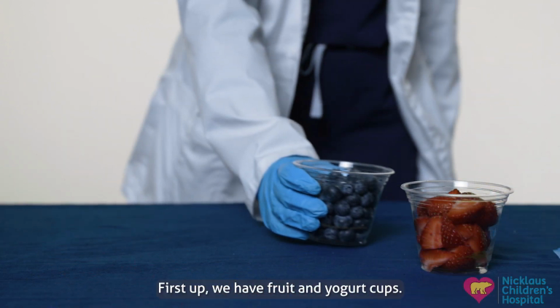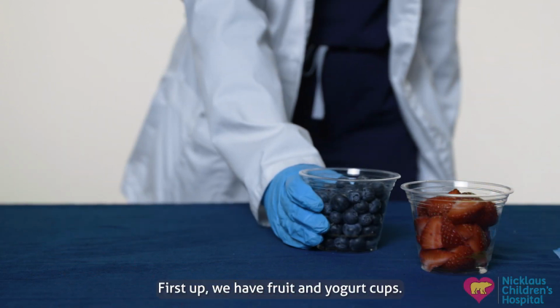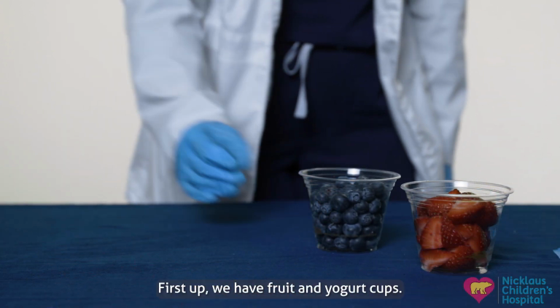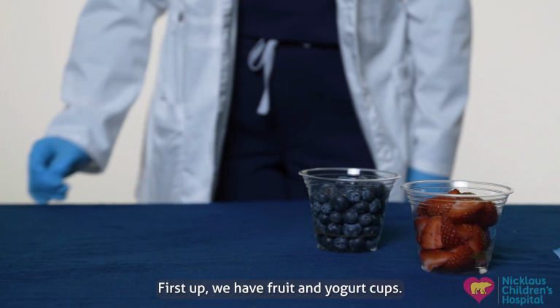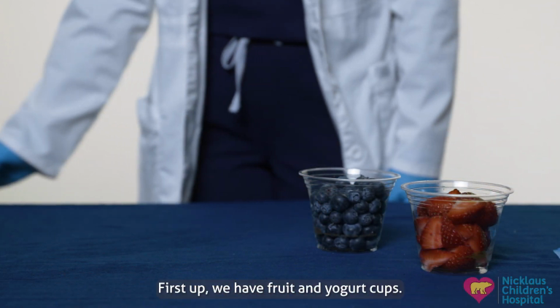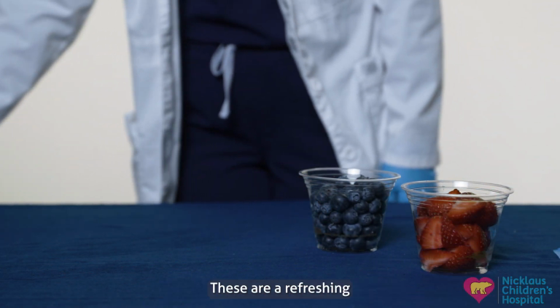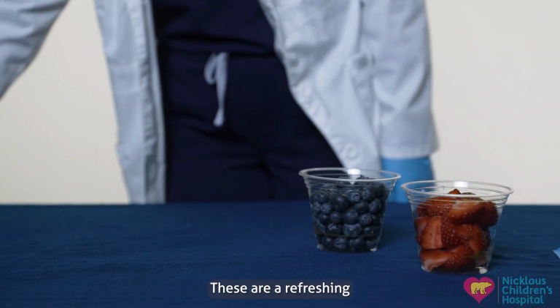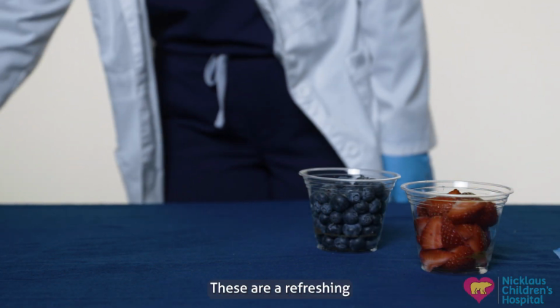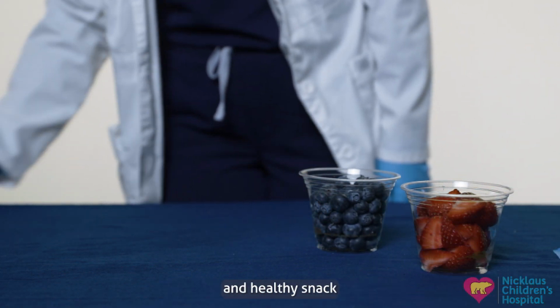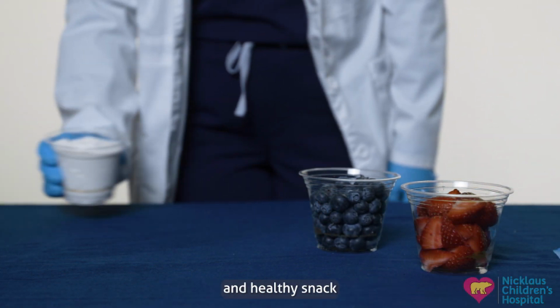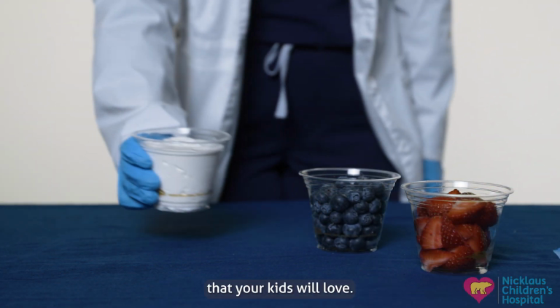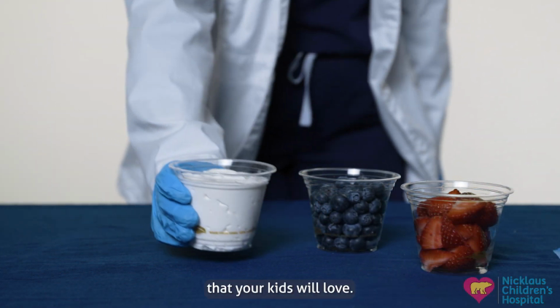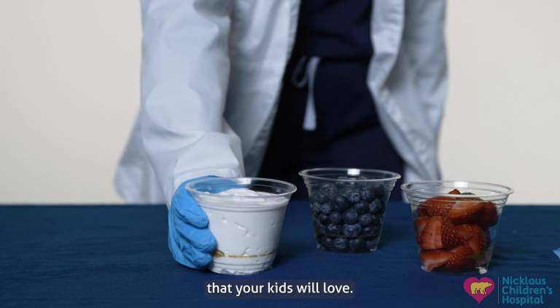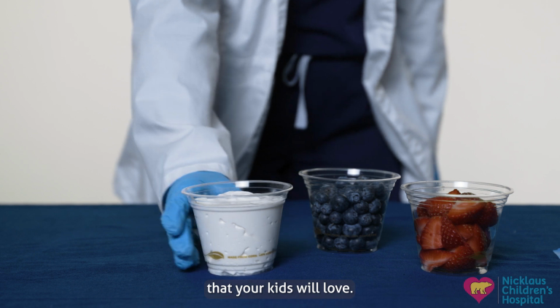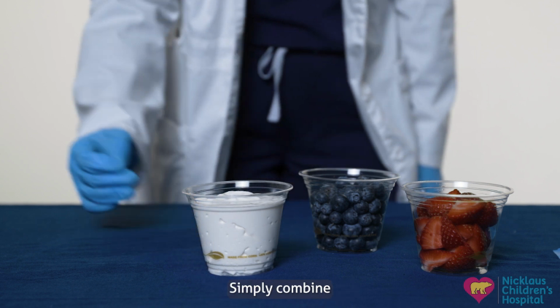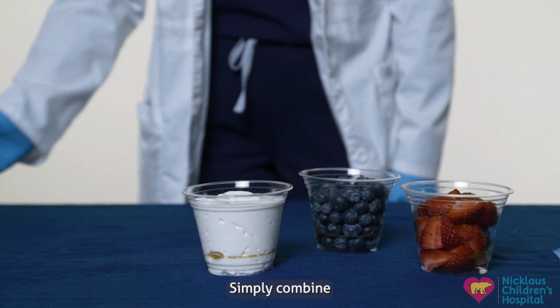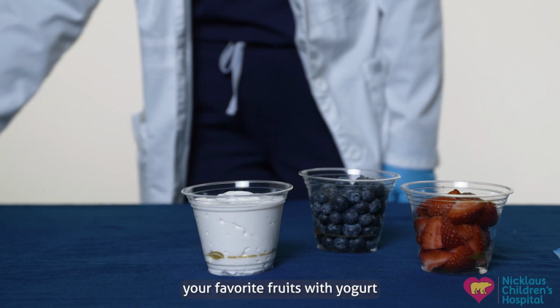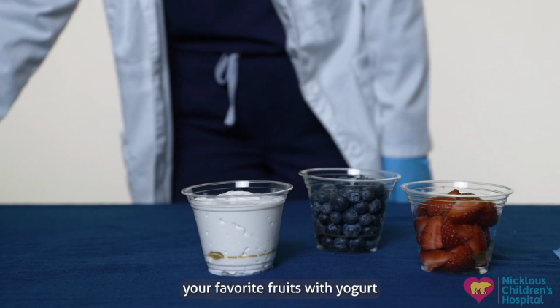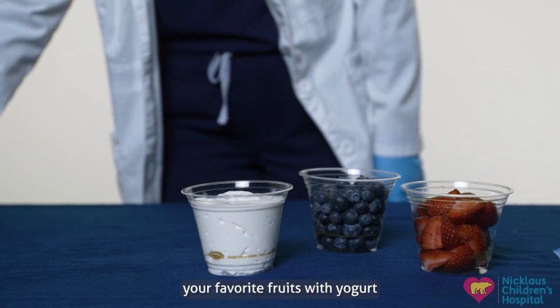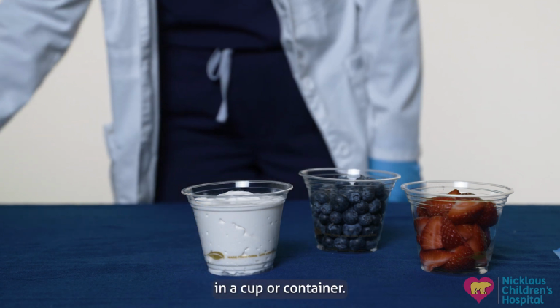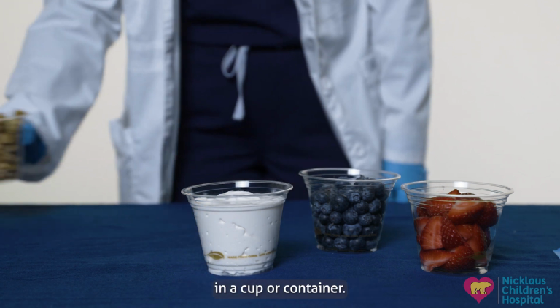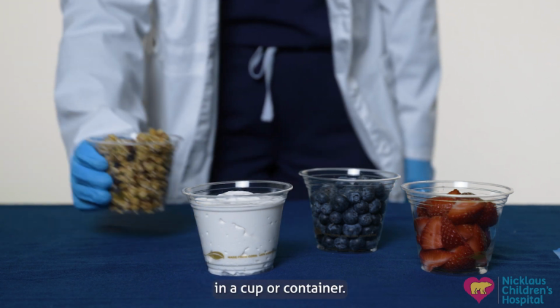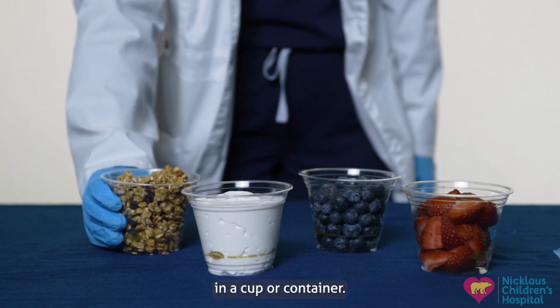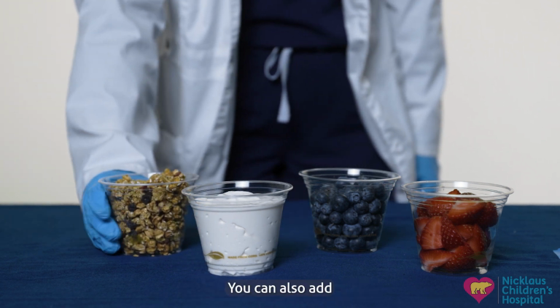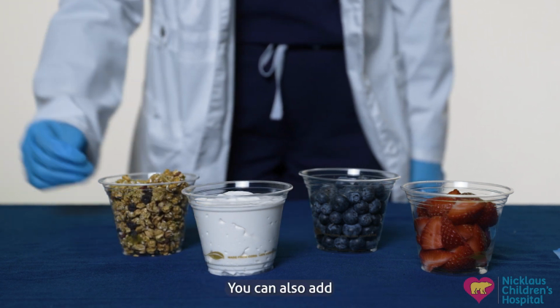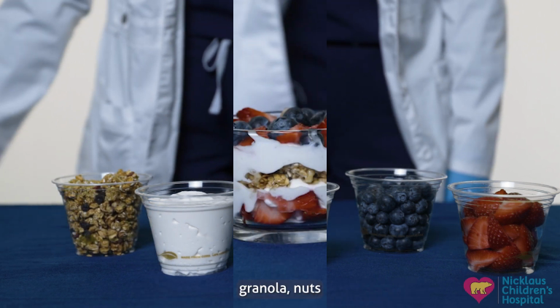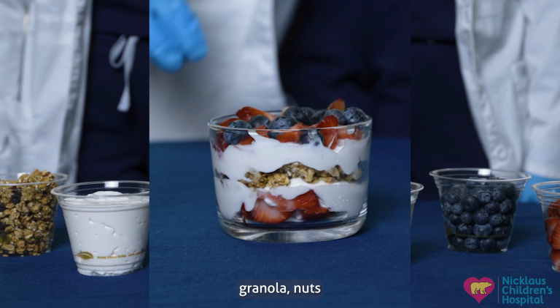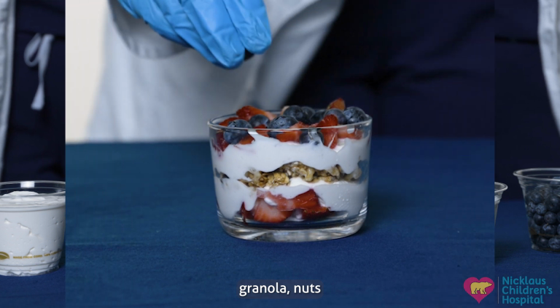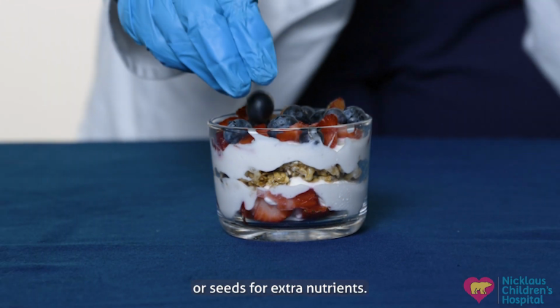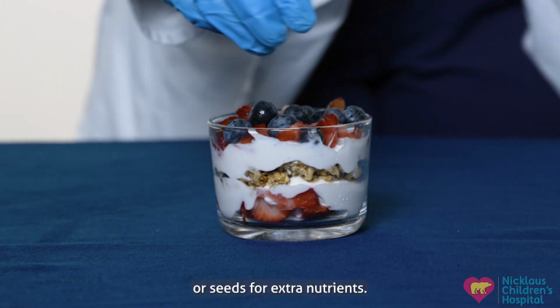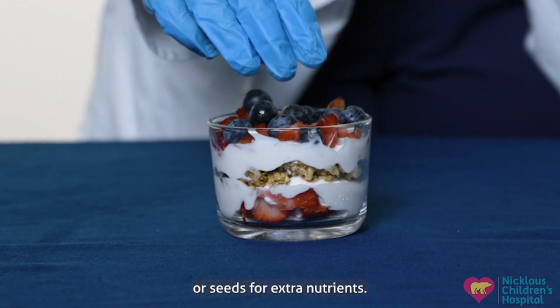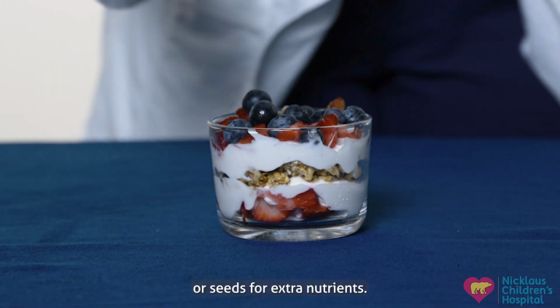First up, we have fruit and yogurt cups. These are a refreshing and healthy snack that your kids will love. Simply combine your favorite fruits with yogurt in a cup or container. You can also add granola, nuts, or seeds for extra nutrients.